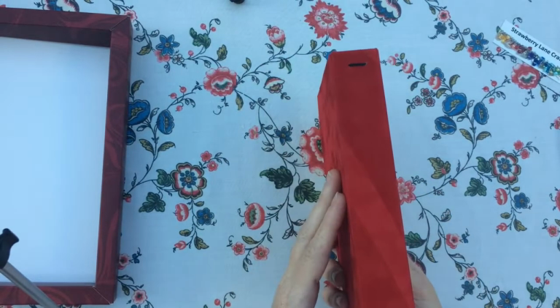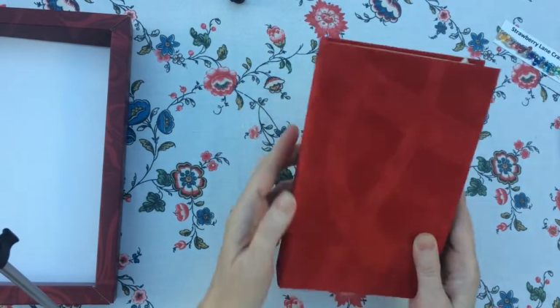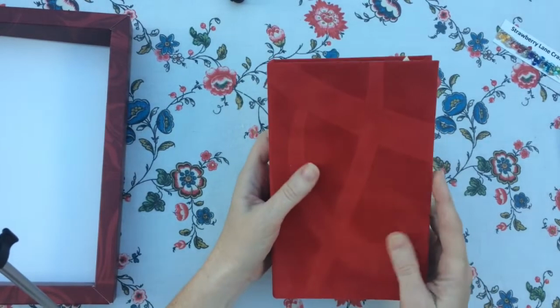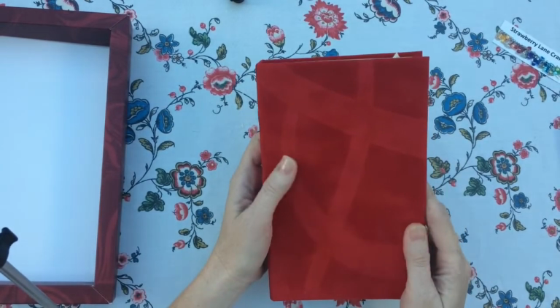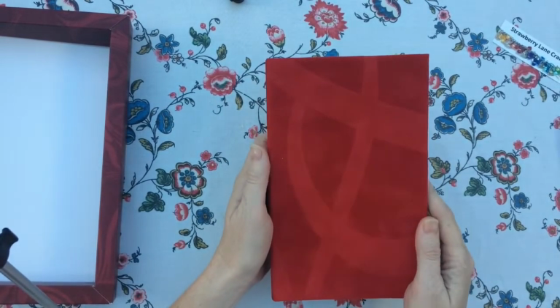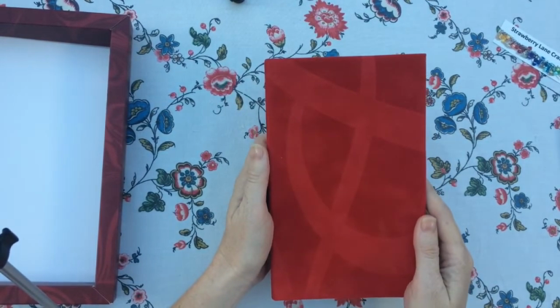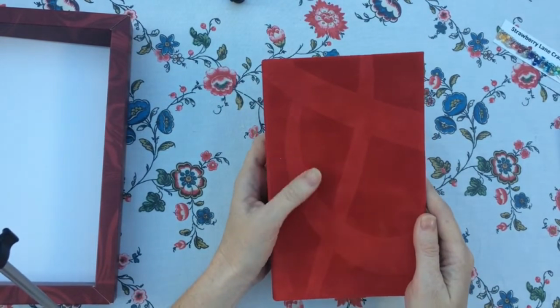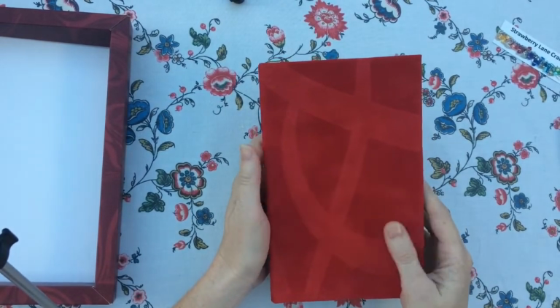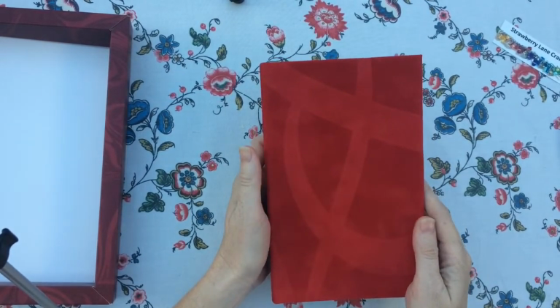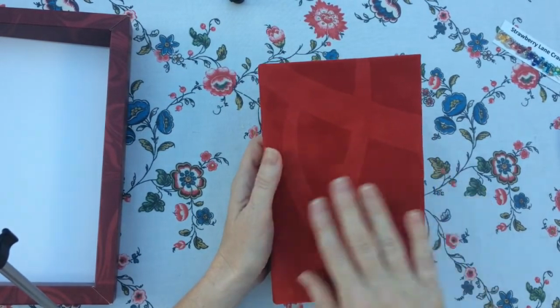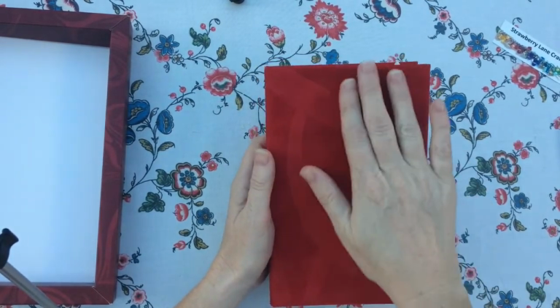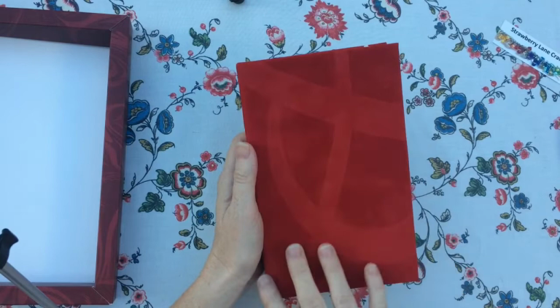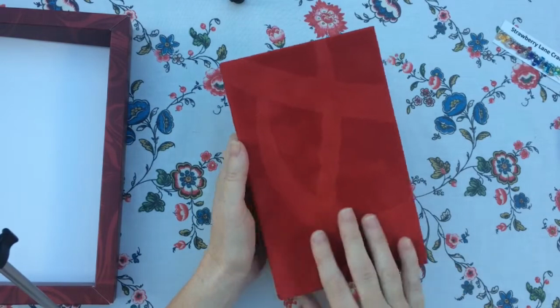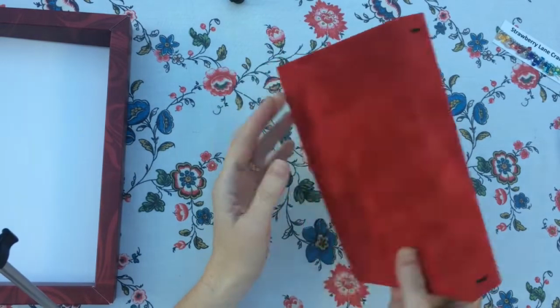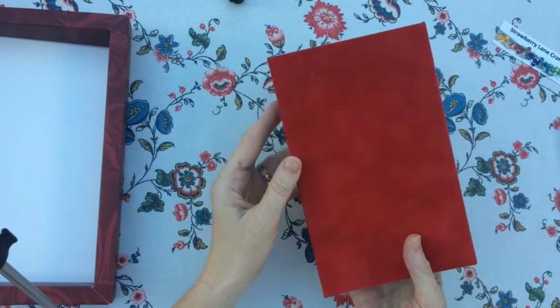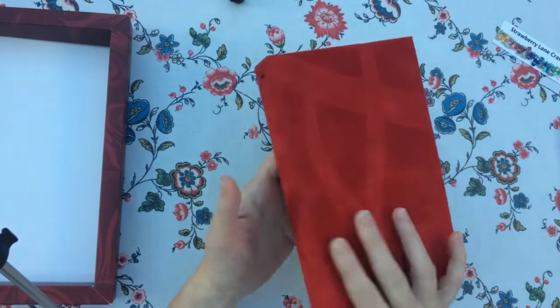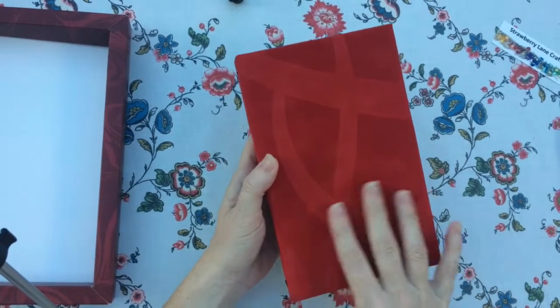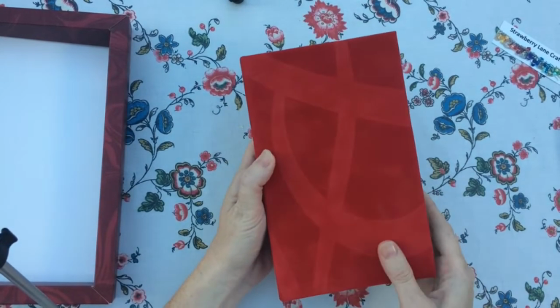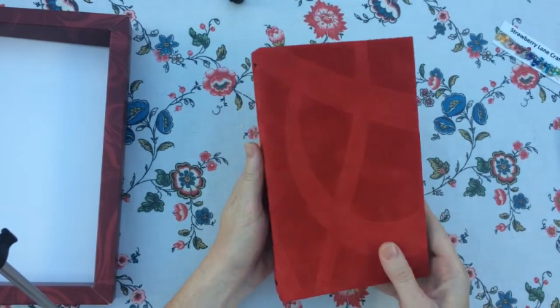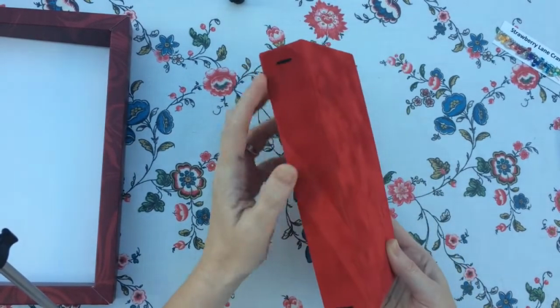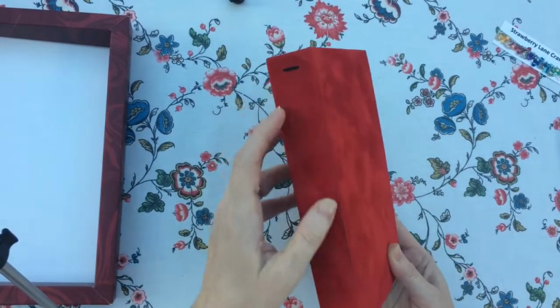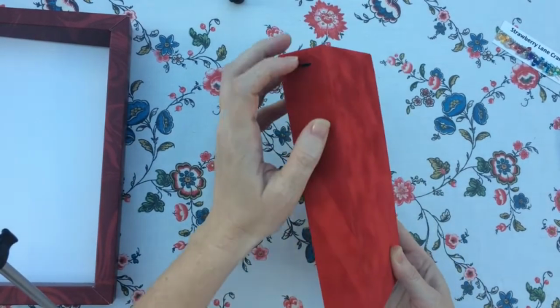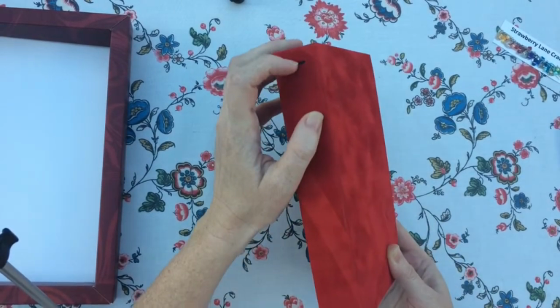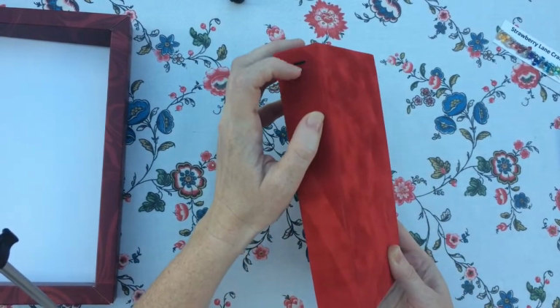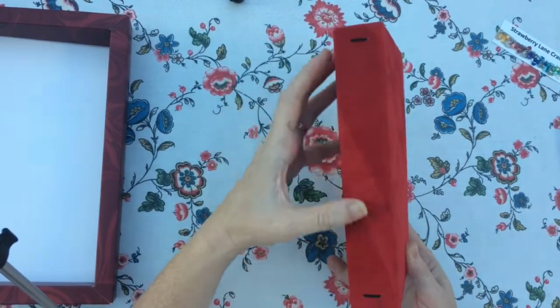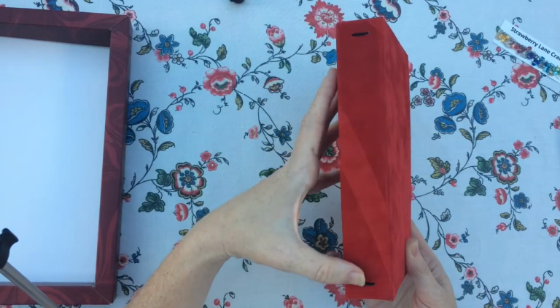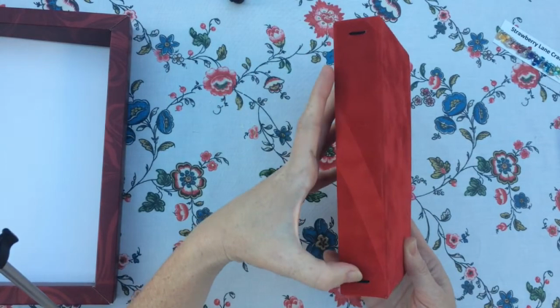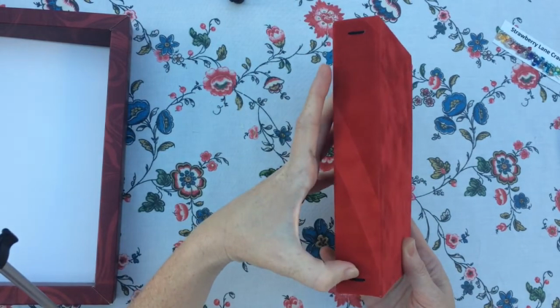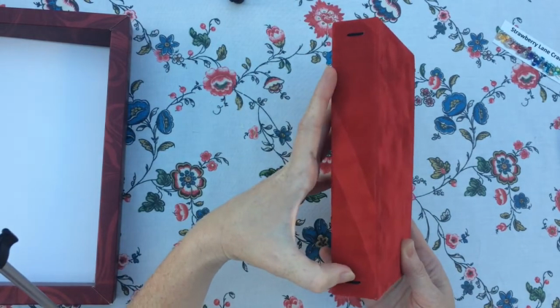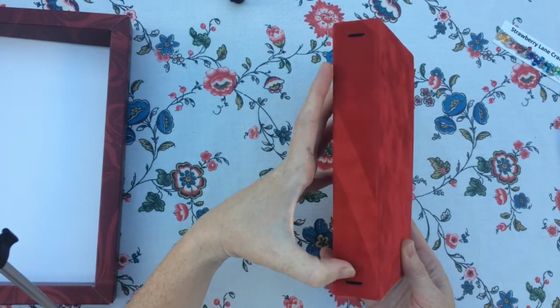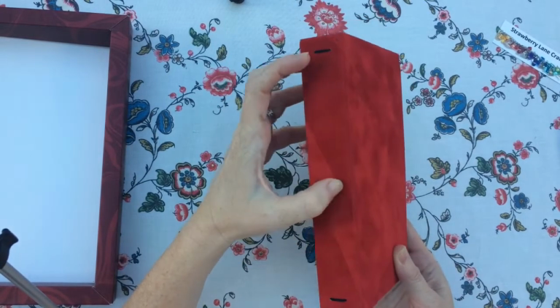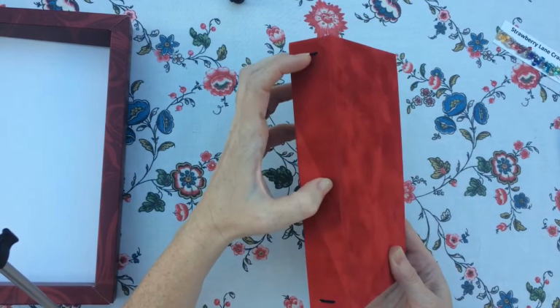The cover of the journal is velvet. It had, I think, a giant letter B on it. I've made a traveler's notebook spine, so I've put two pieces of elastic there.